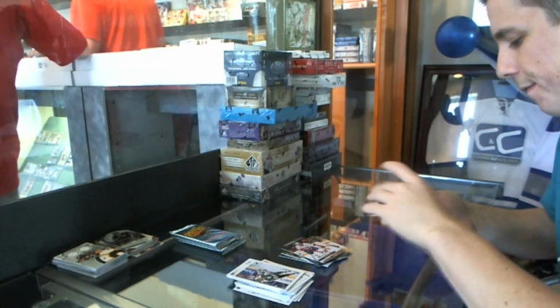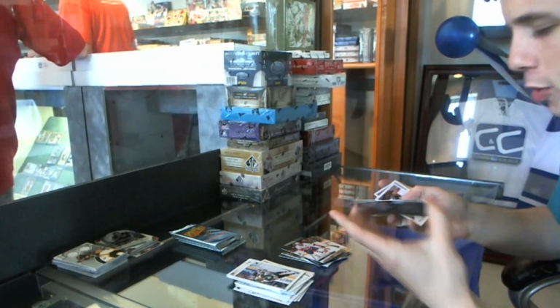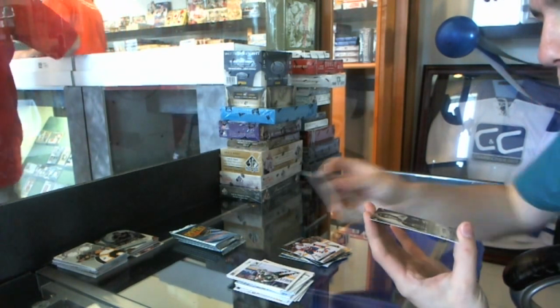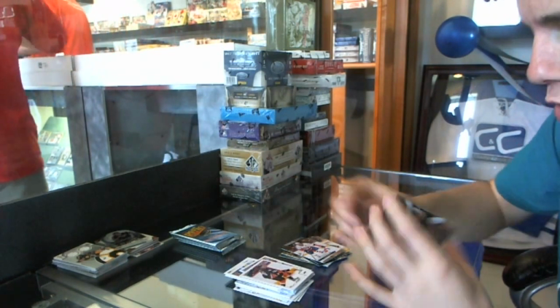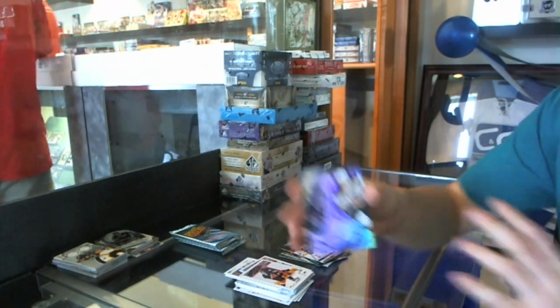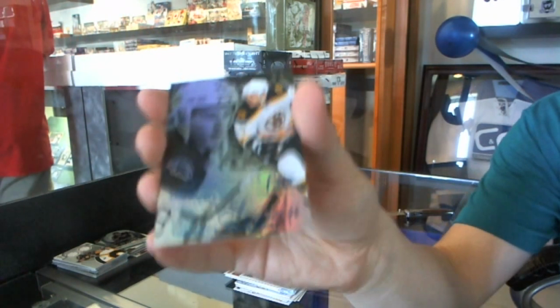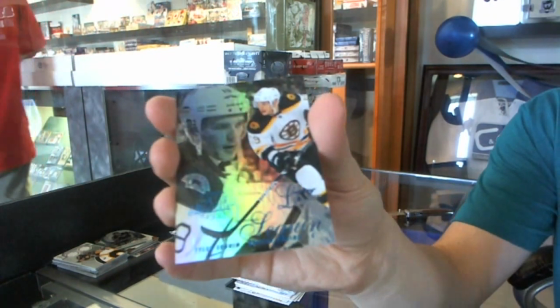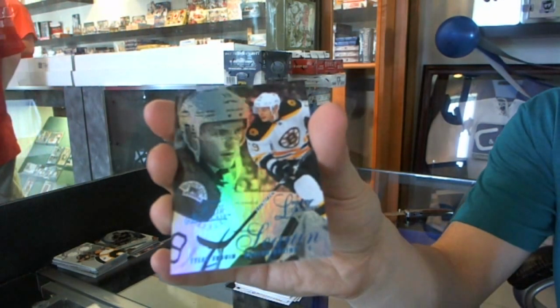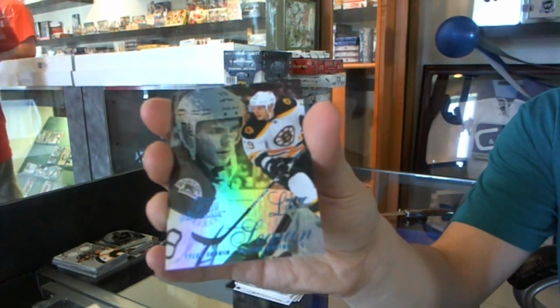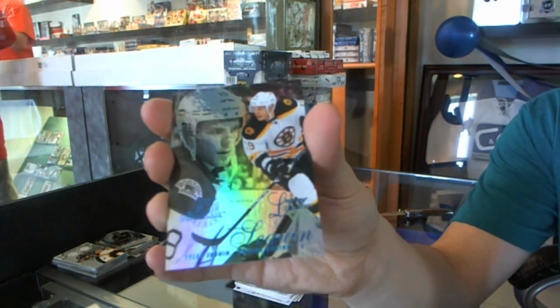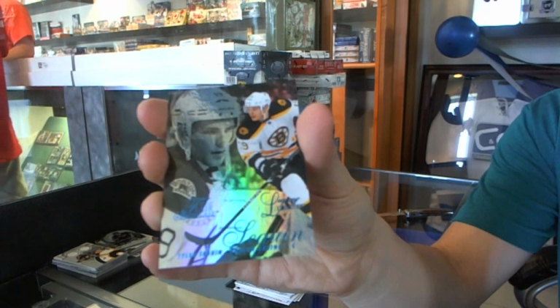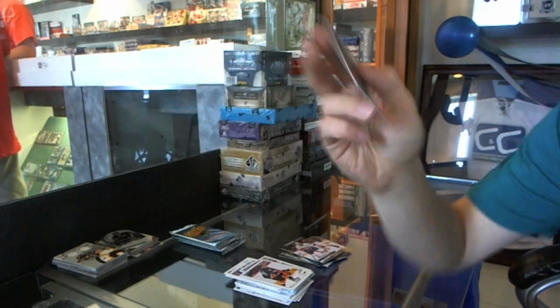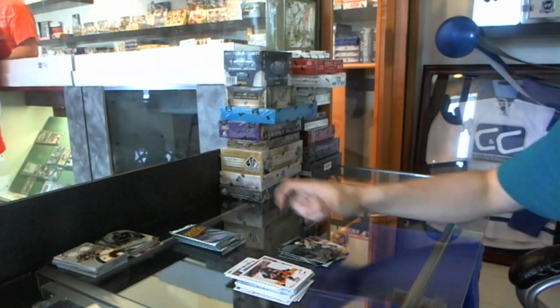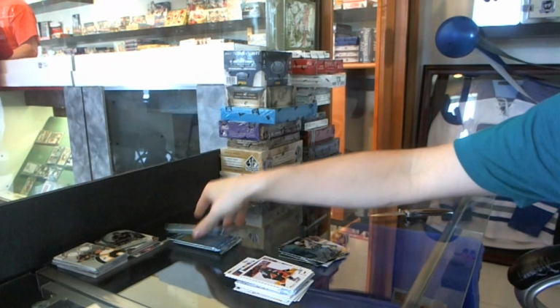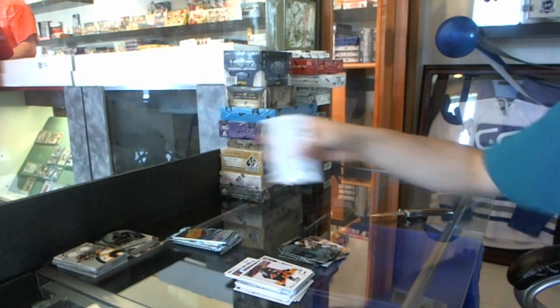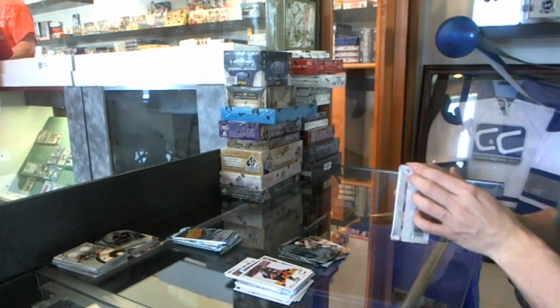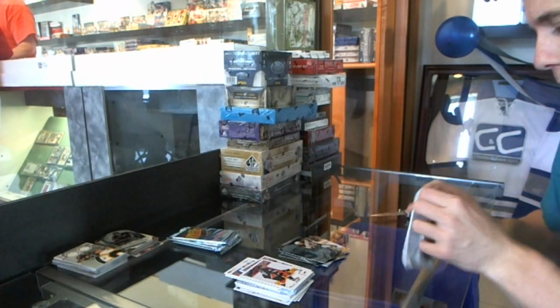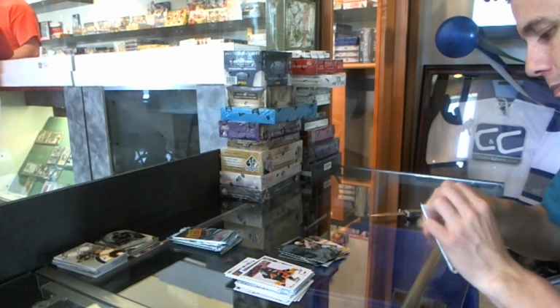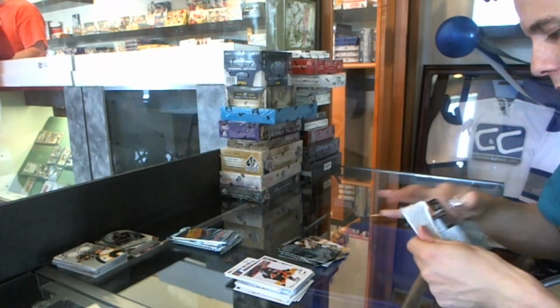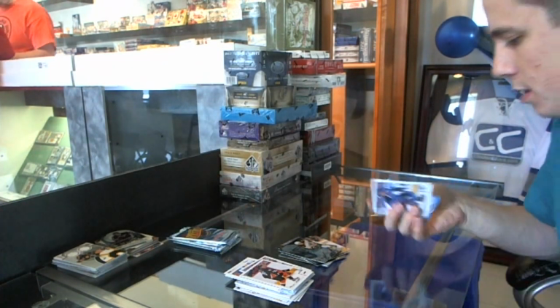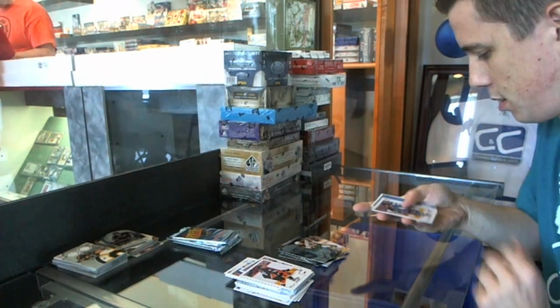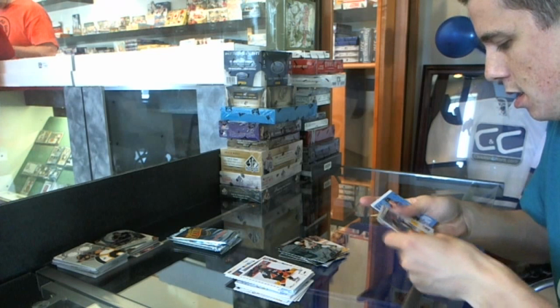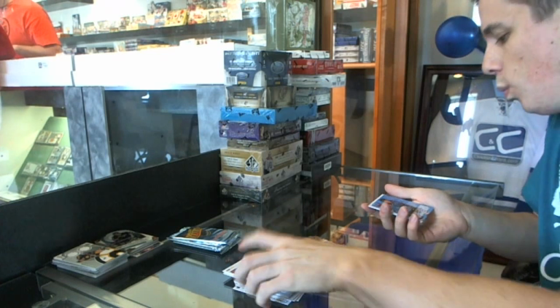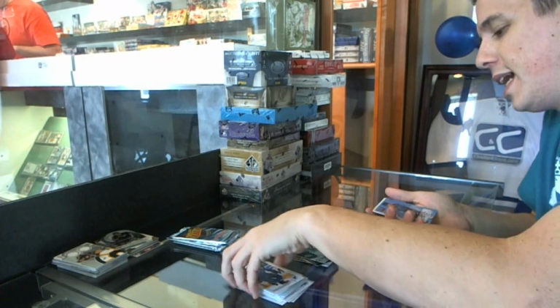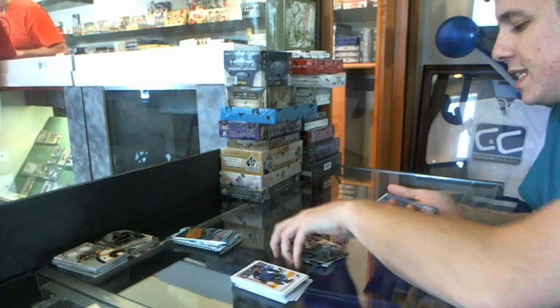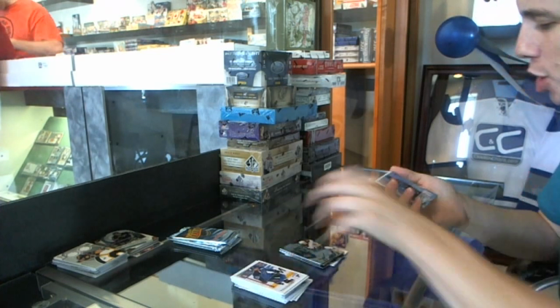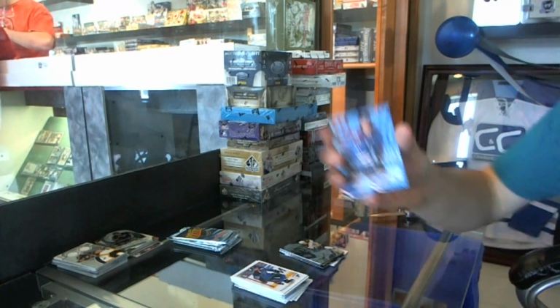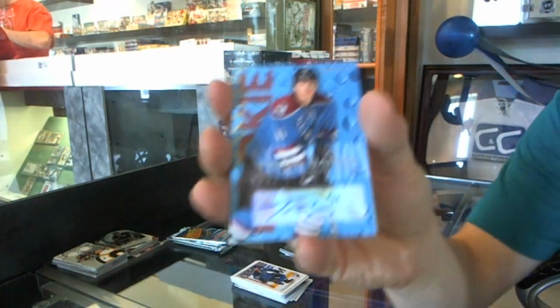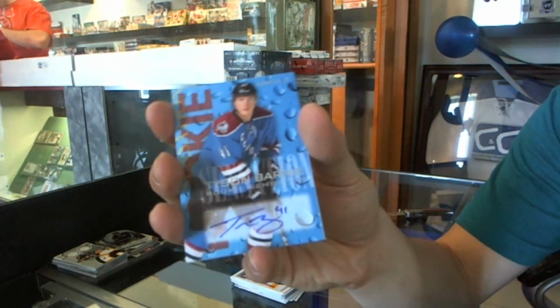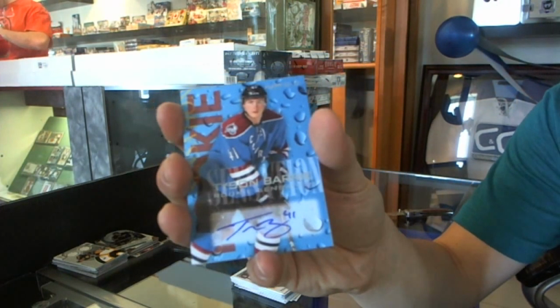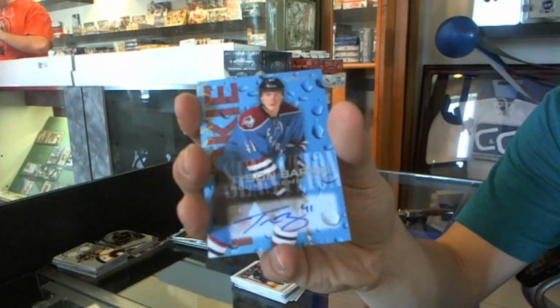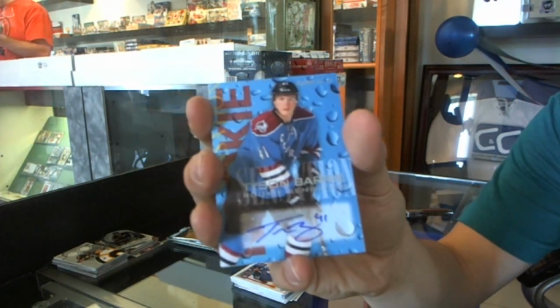We've got an EX for the LA Kings, Wayne Gretzky, and a retro for the Islanders, John Tavares. Flash Showcase Blue, numbered to 150, for the Boston Bruins, Tyler Seguin.